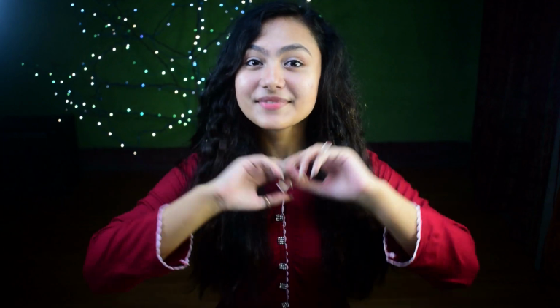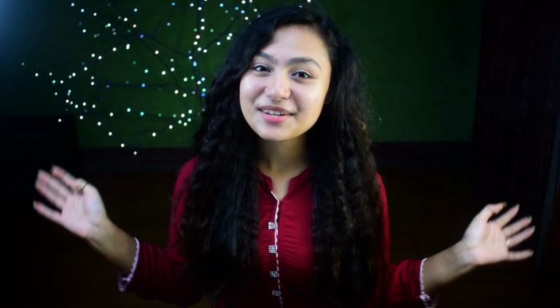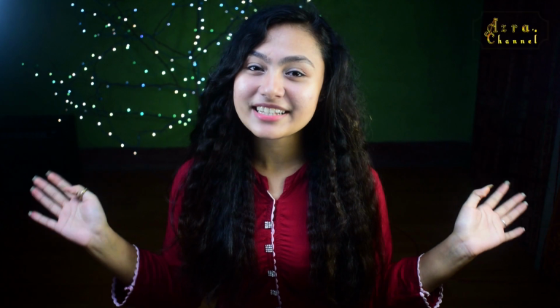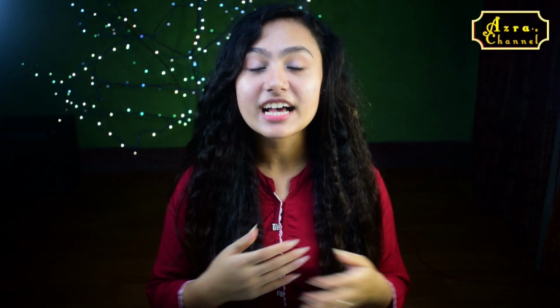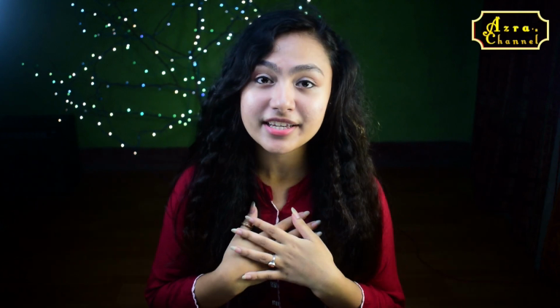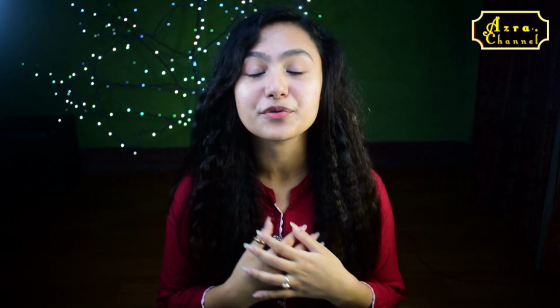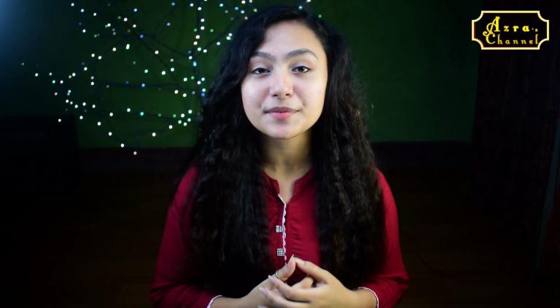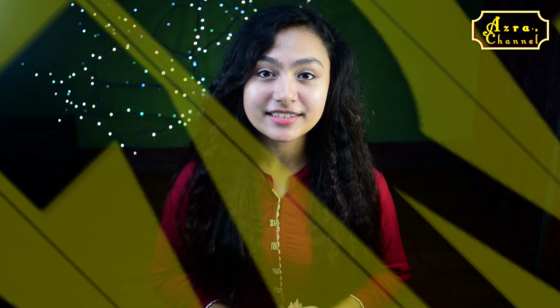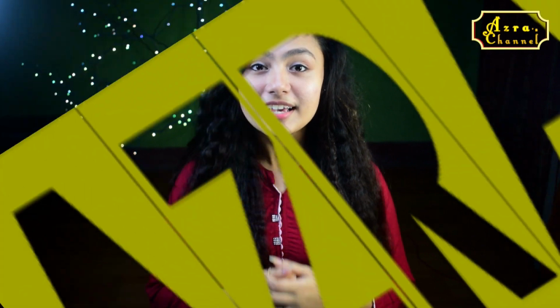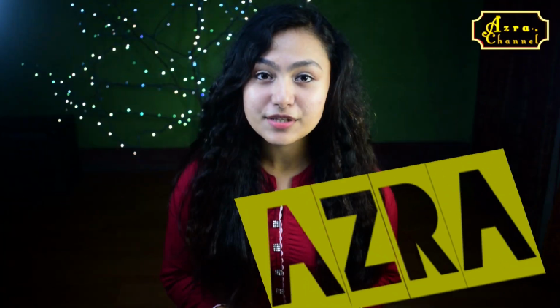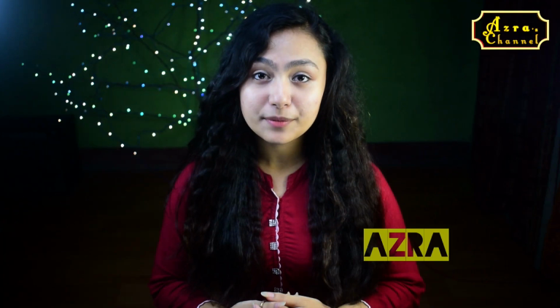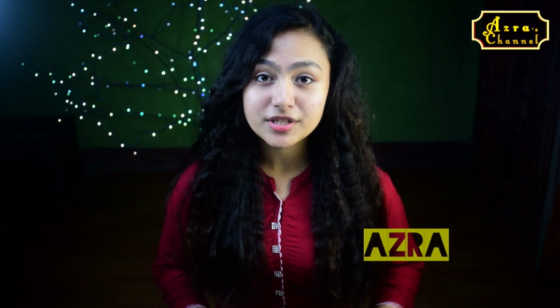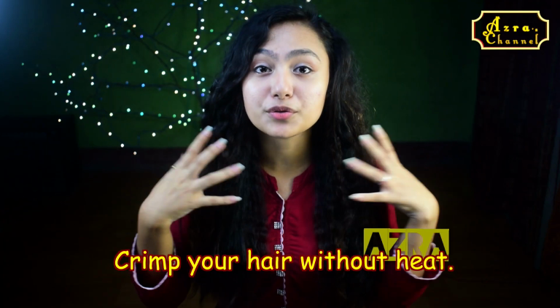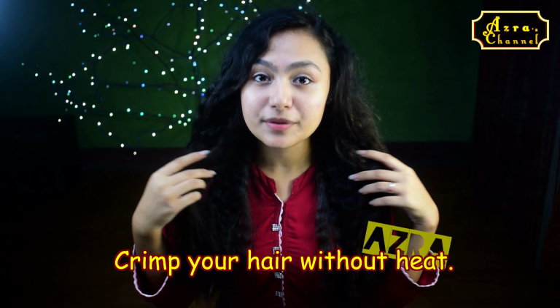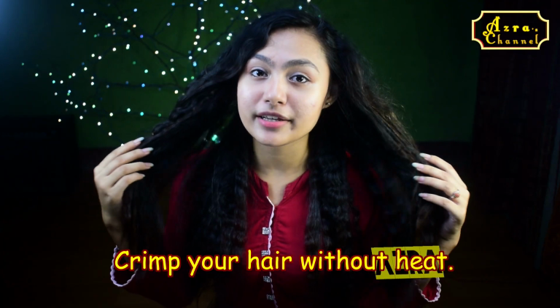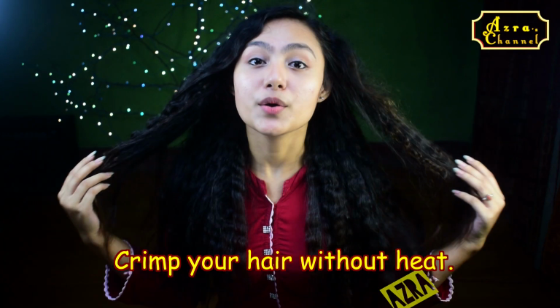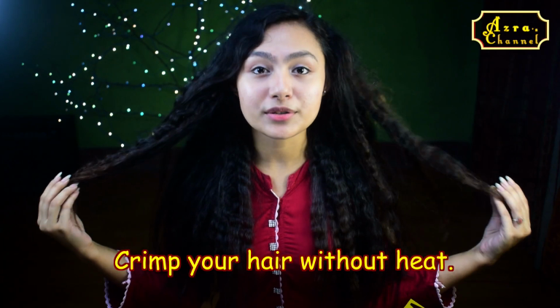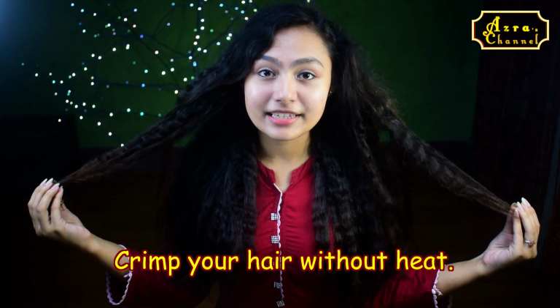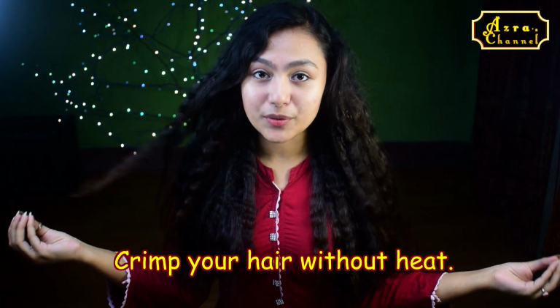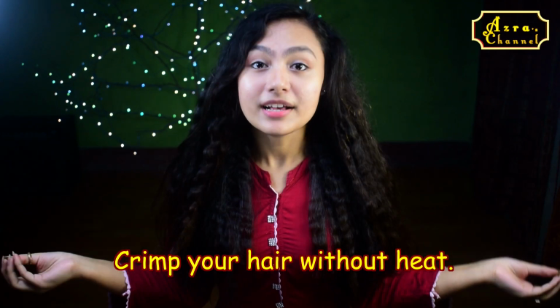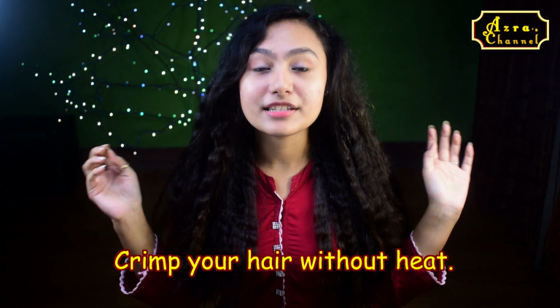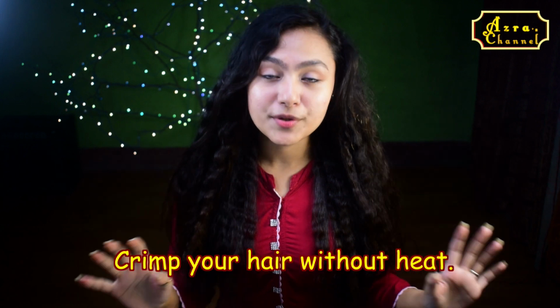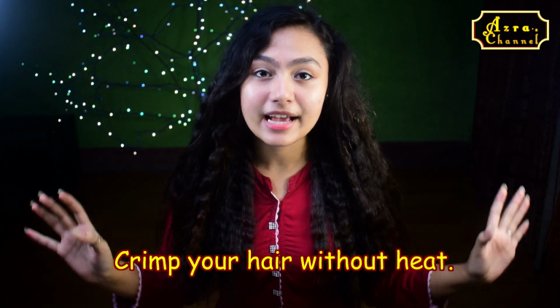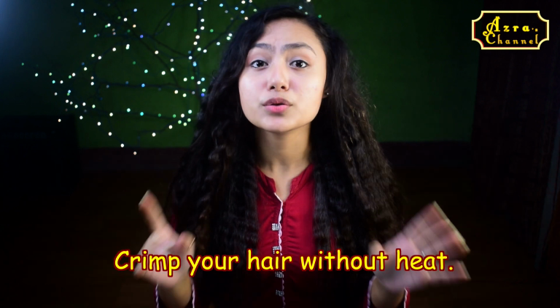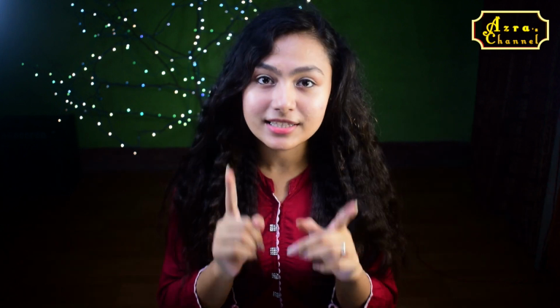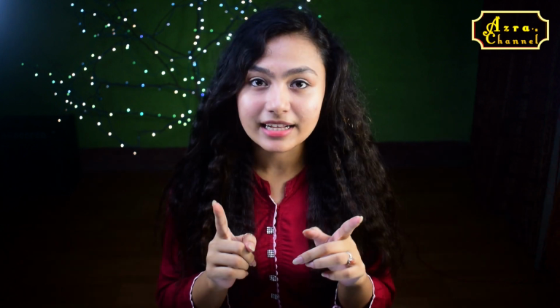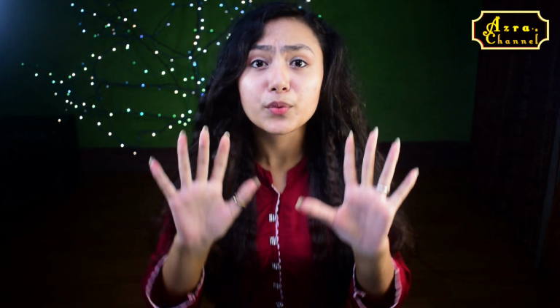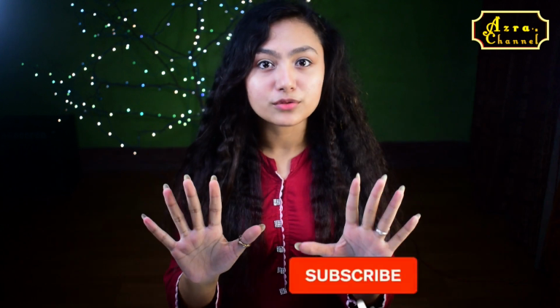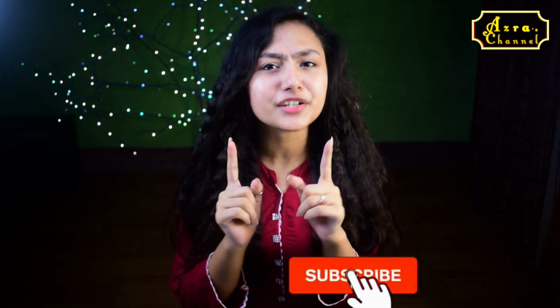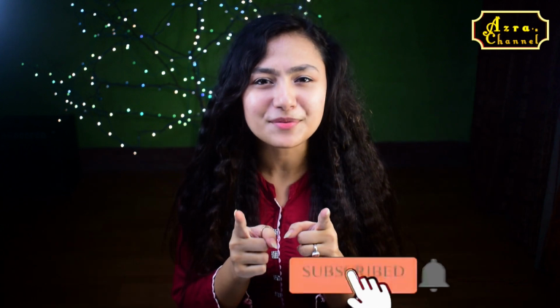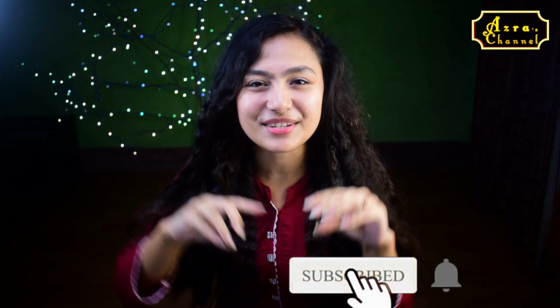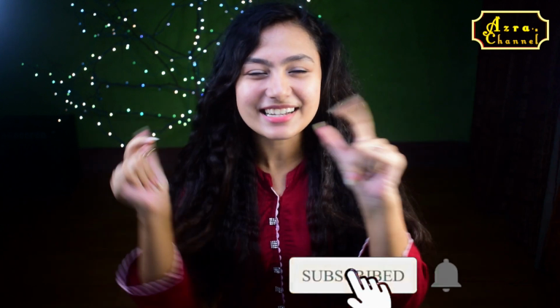Hi everyone, it's Azra here and welcome to my channel. In this video I'm going to show how to crimp your hair without any heat required. It is super easy, do watch till the end. And don't forget to subscribe. So let's get started.